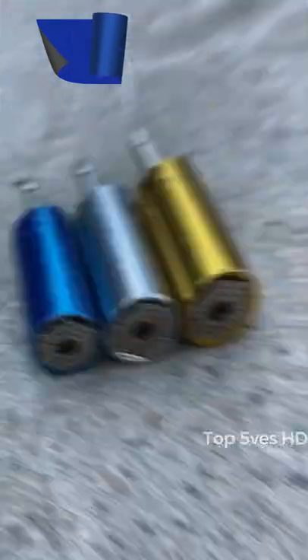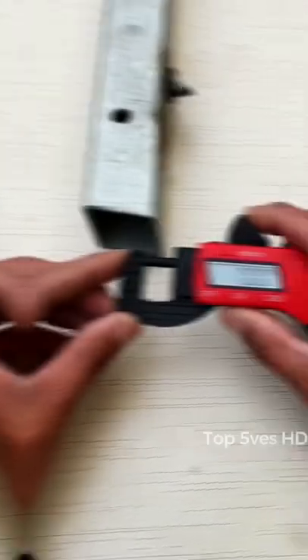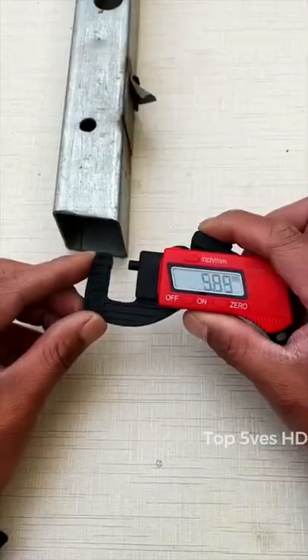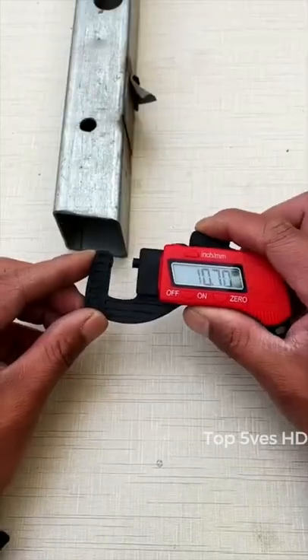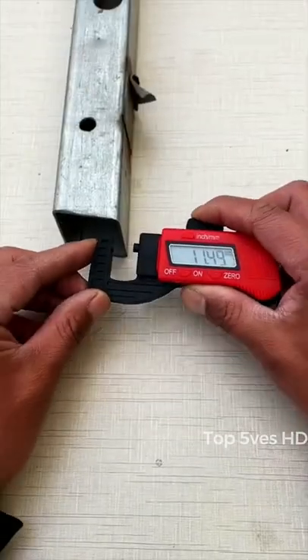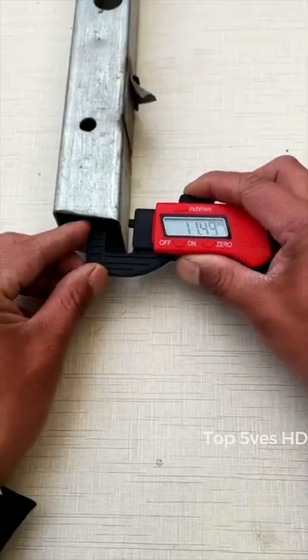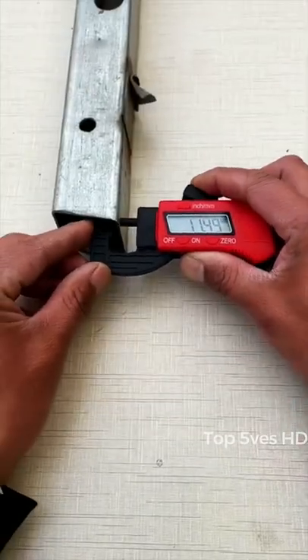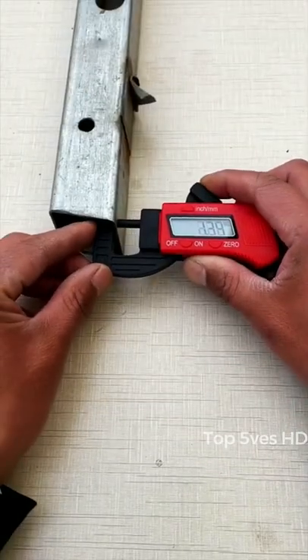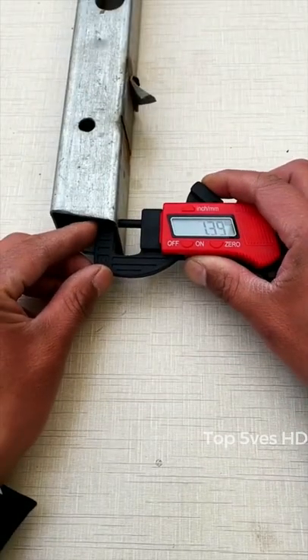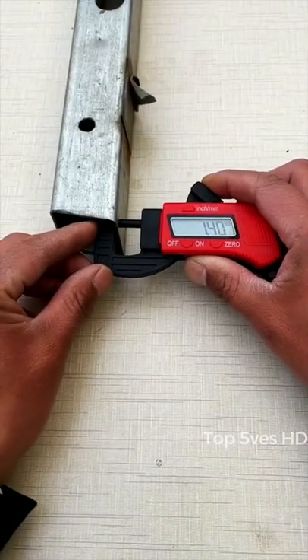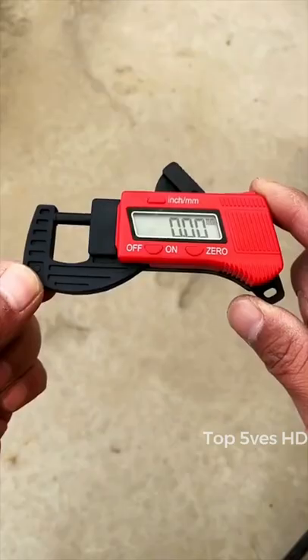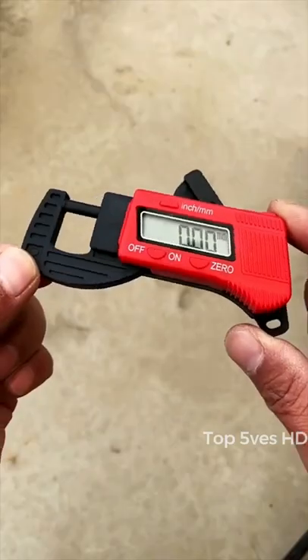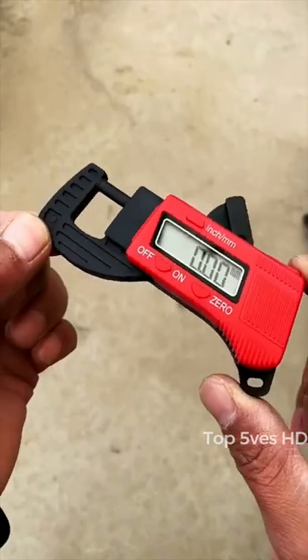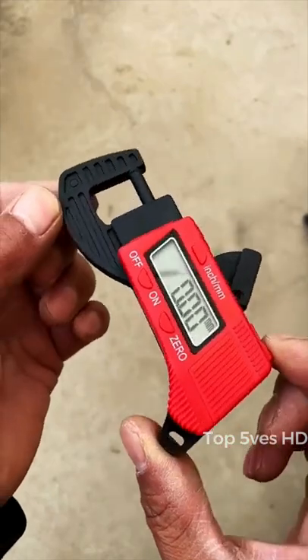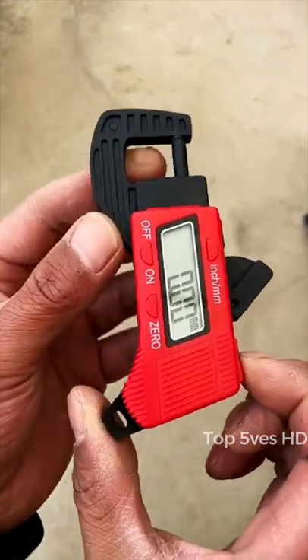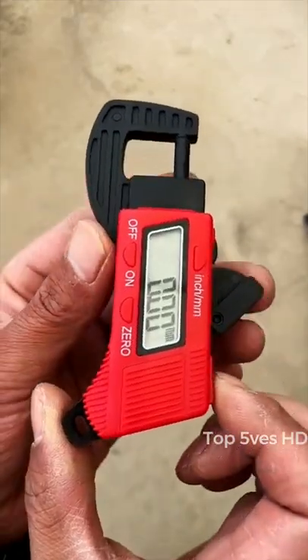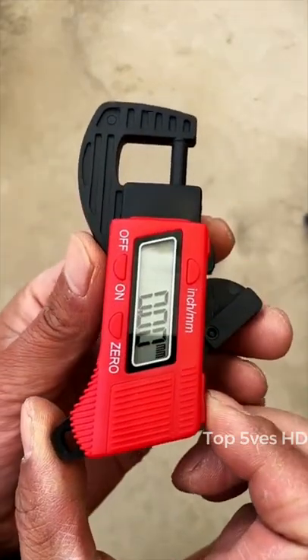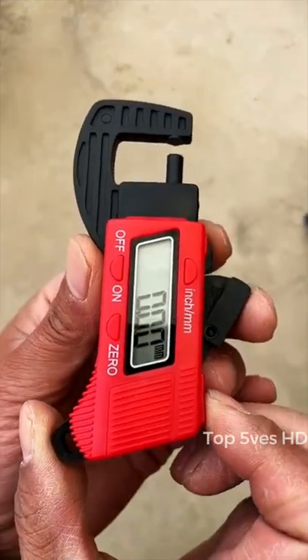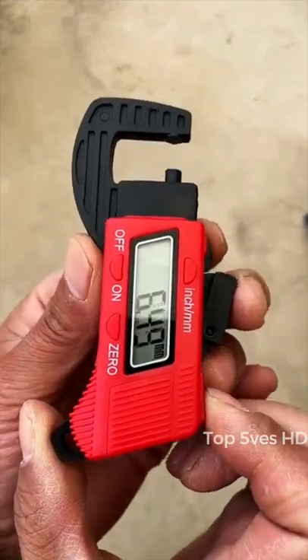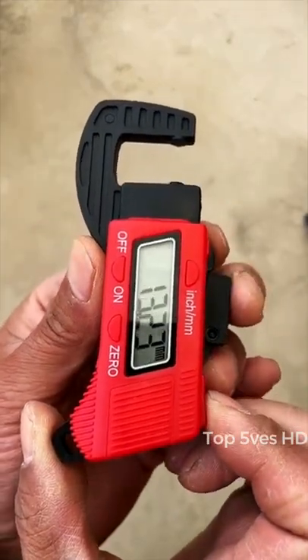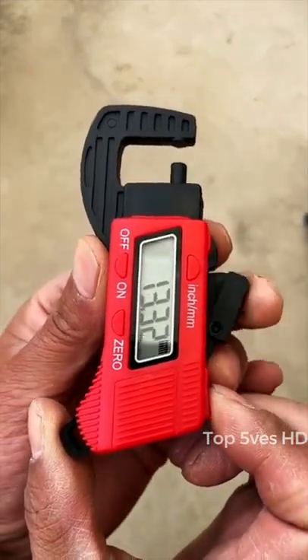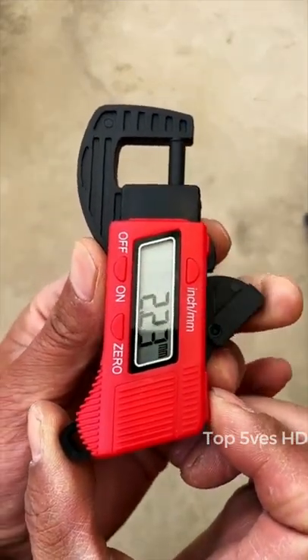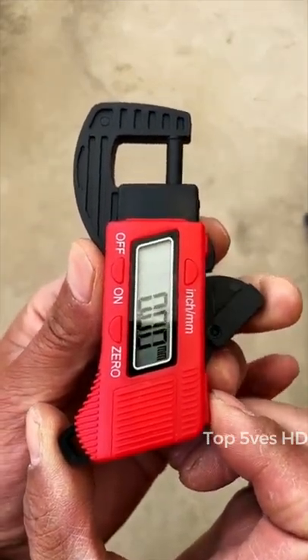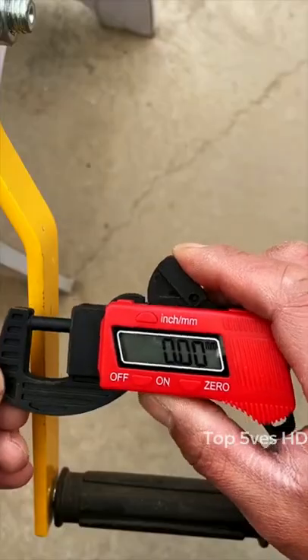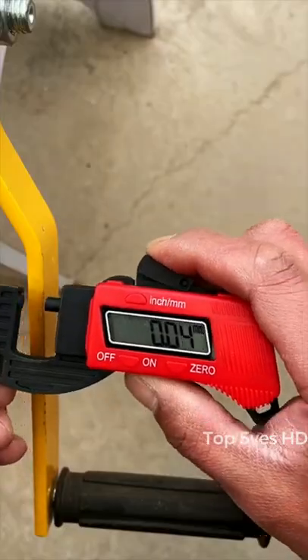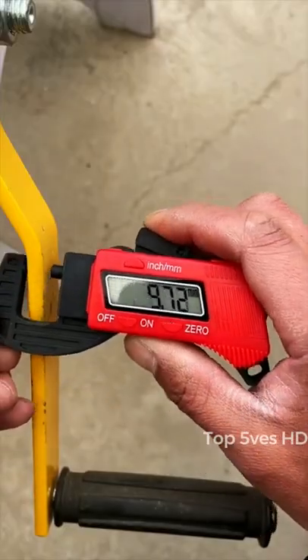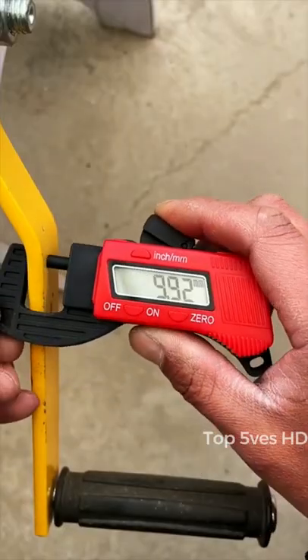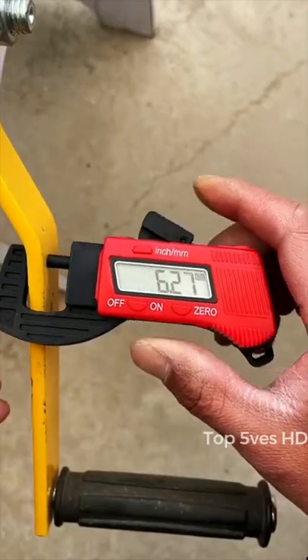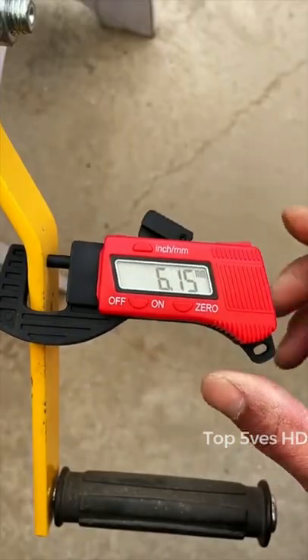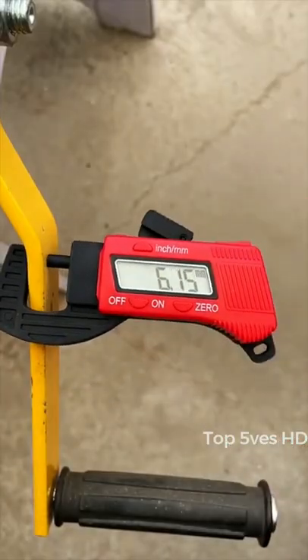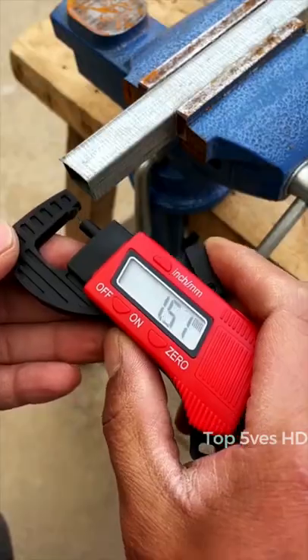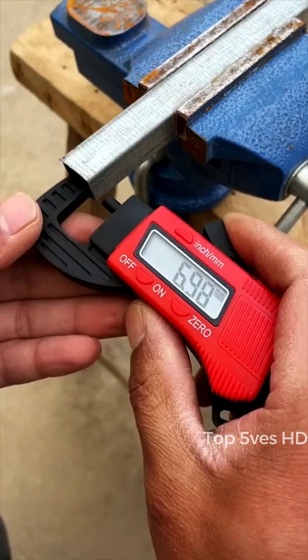The item is a professional digital display thickness measurement tool, a very useful digital thickness gauge. Measuring range is 0 to 12.7mm.